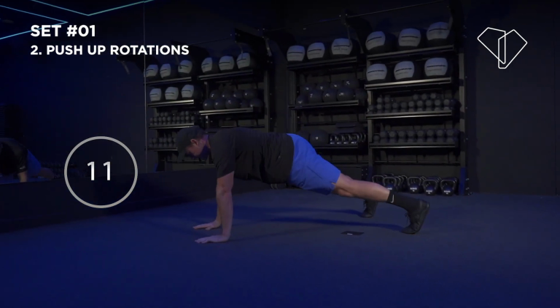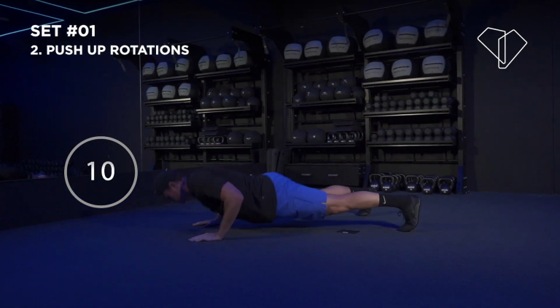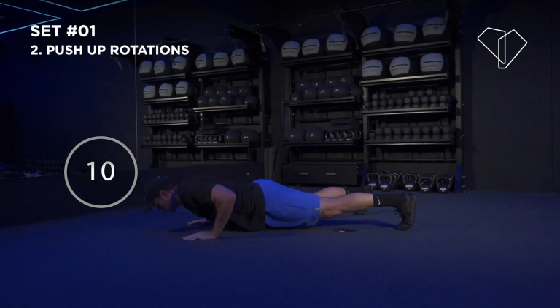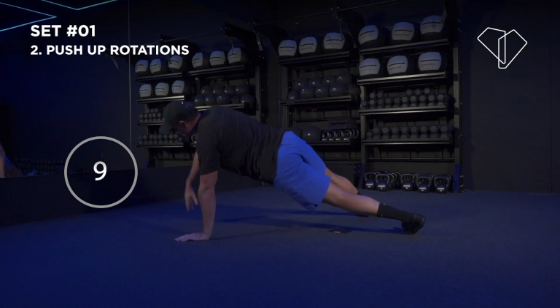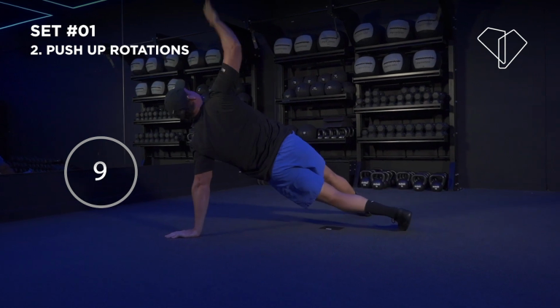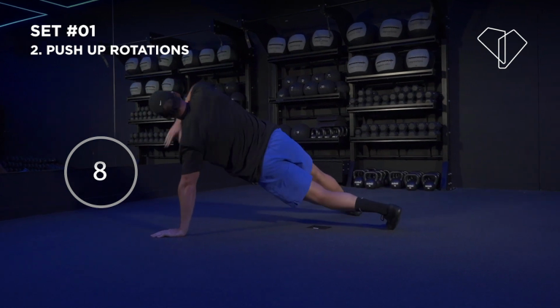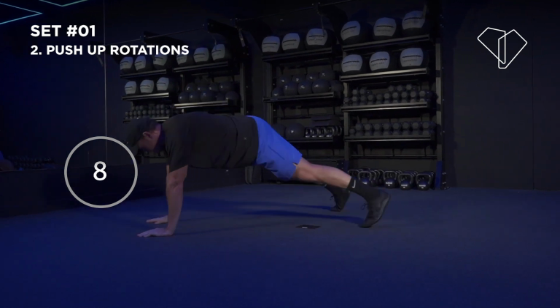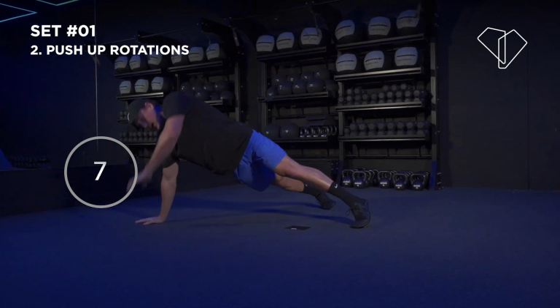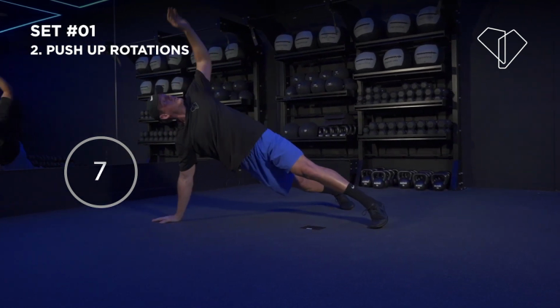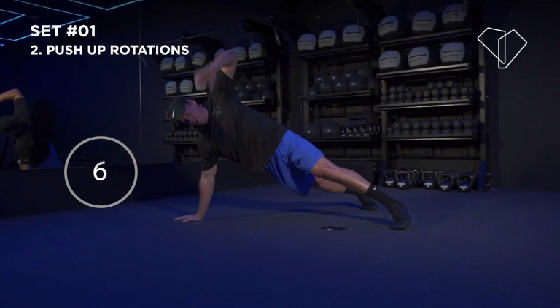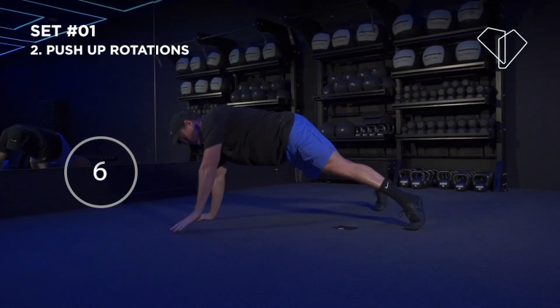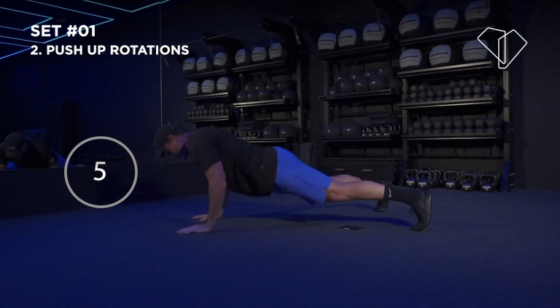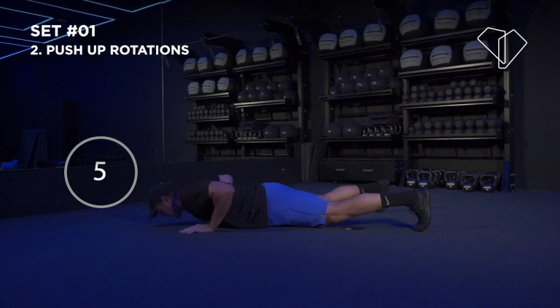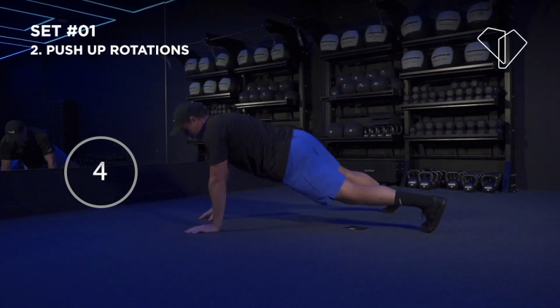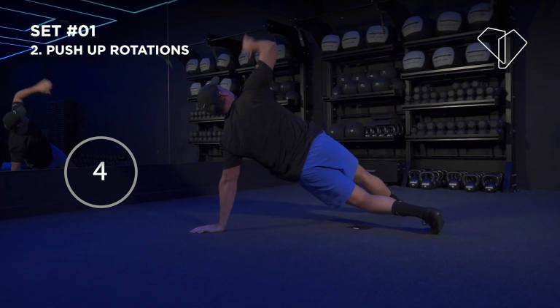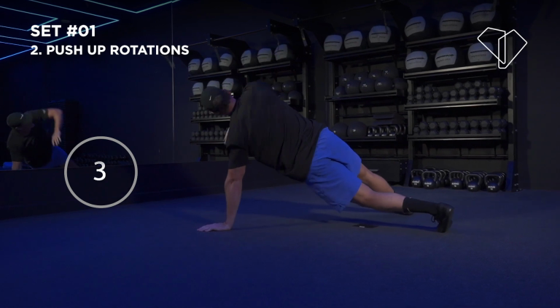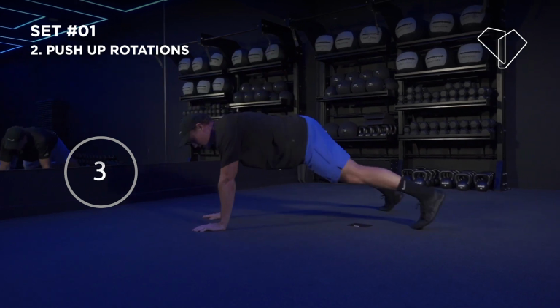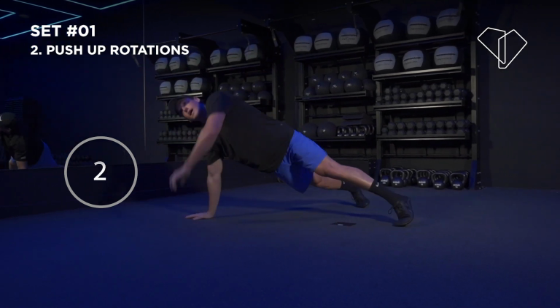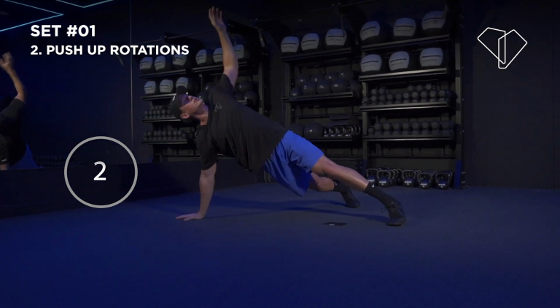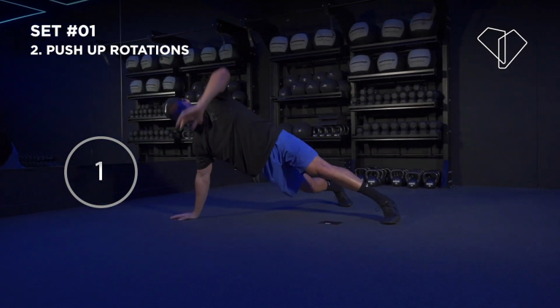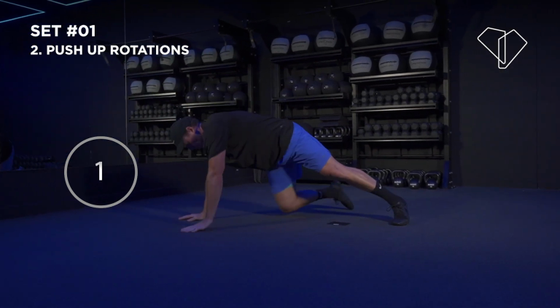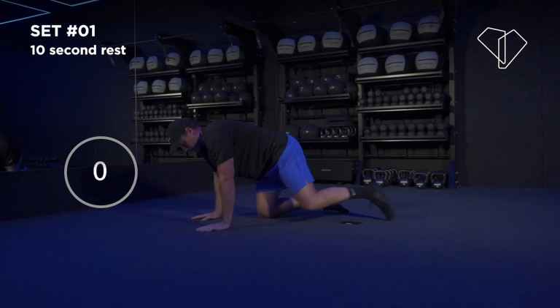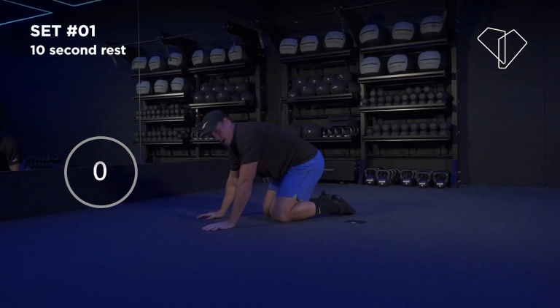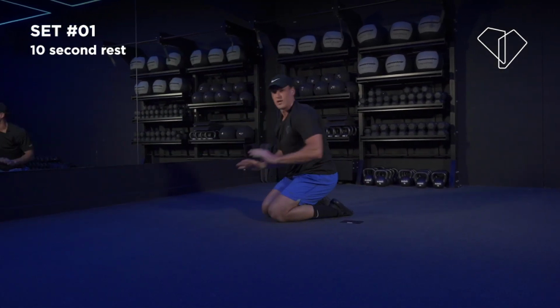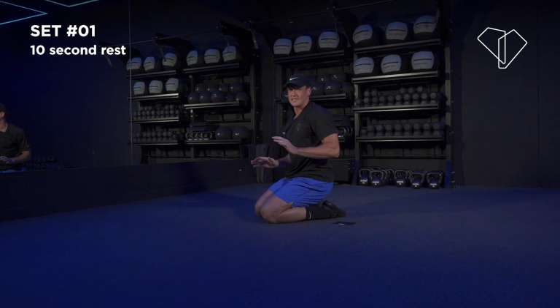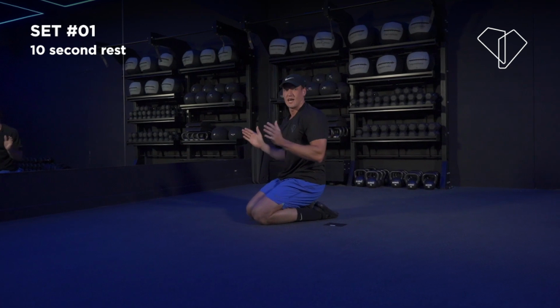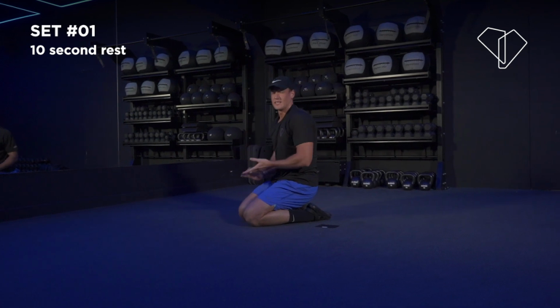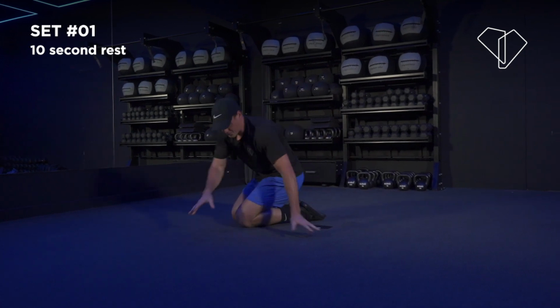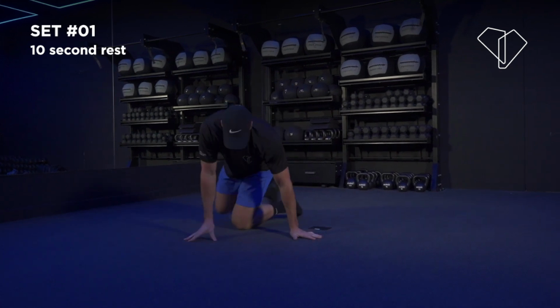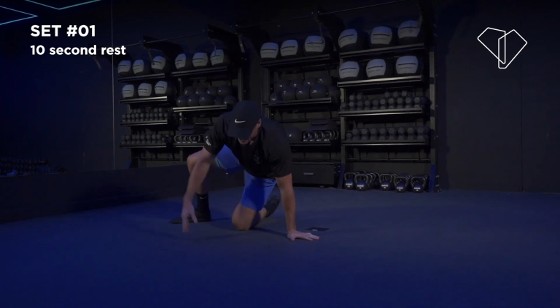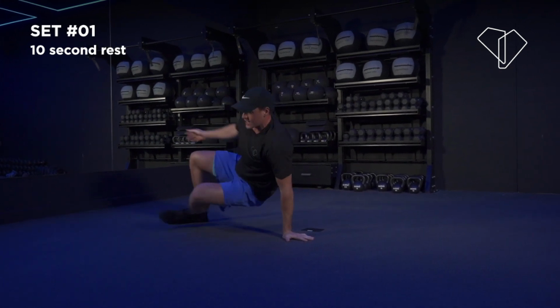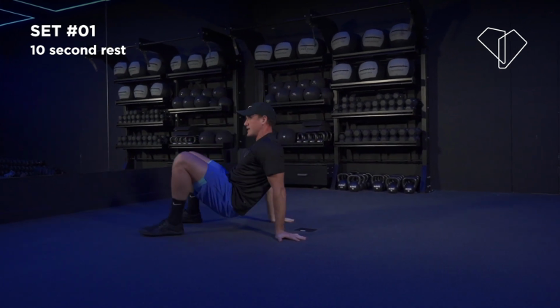You've got 10 seconds — squeeze out at least another two reps. As you rotate, rotate from your hip, keep your abs tight. 3, 2, 1 — solid. You've only got 10 seconds, take a deep breath. Third exercise: toe taps.